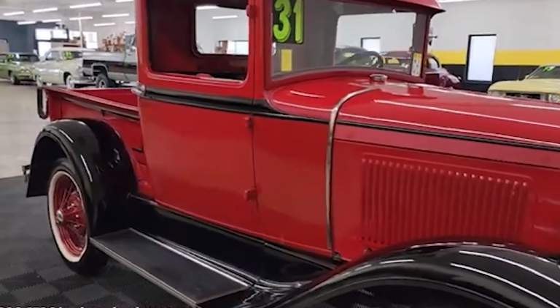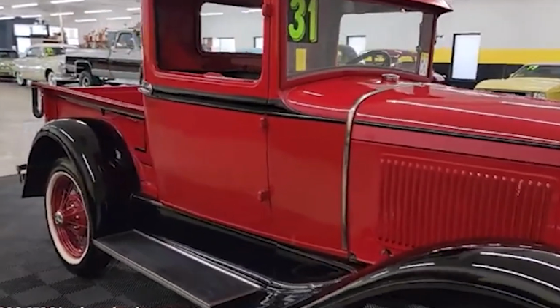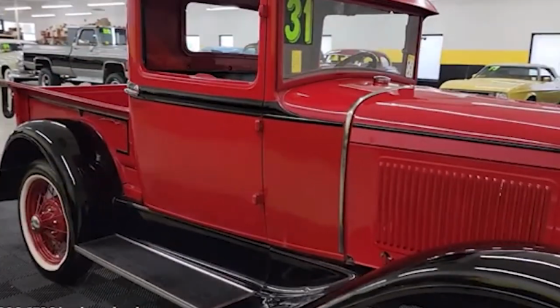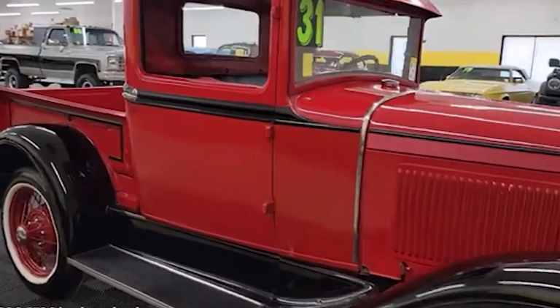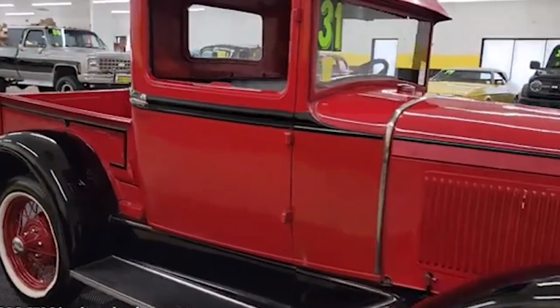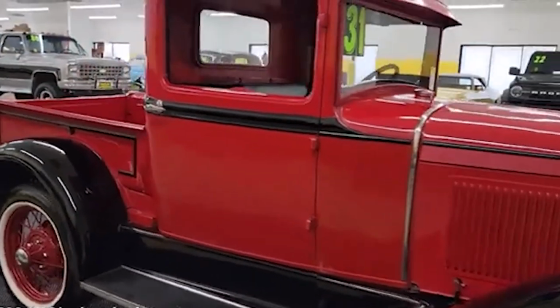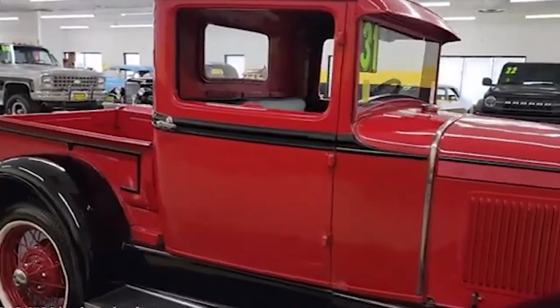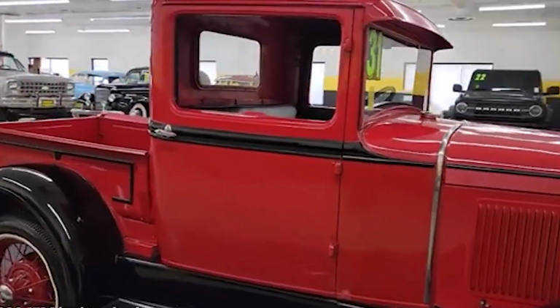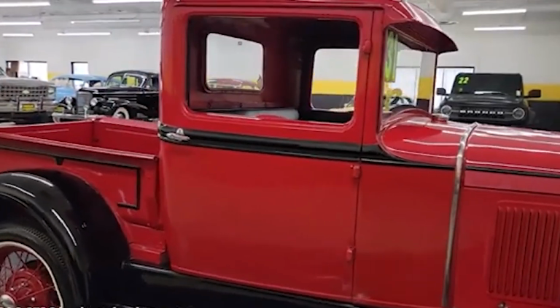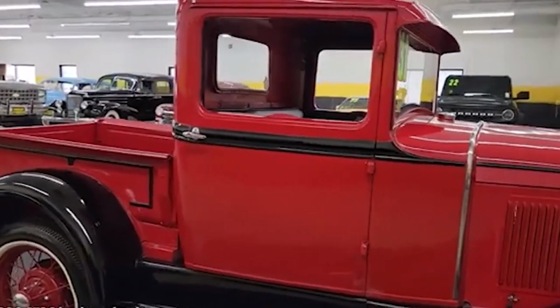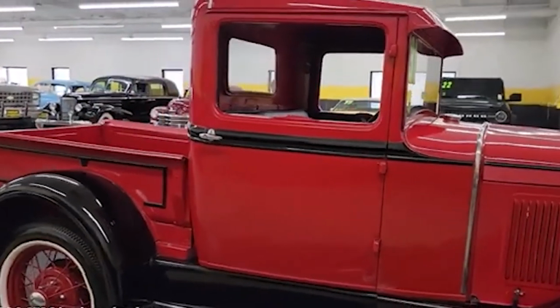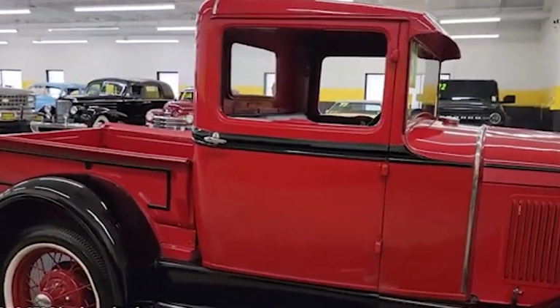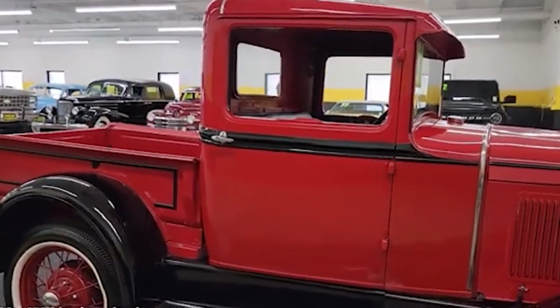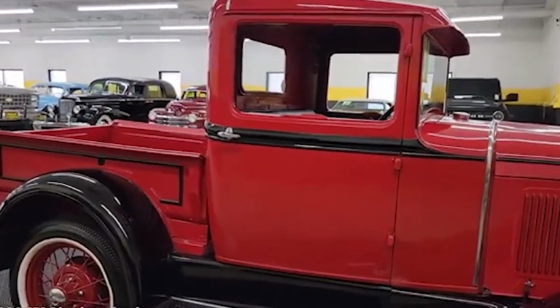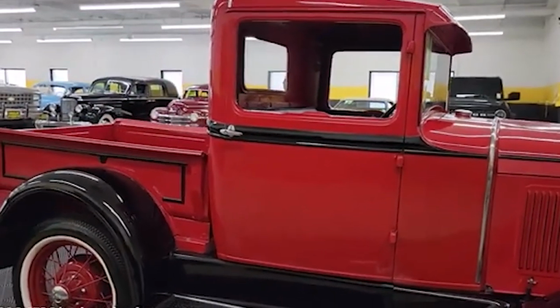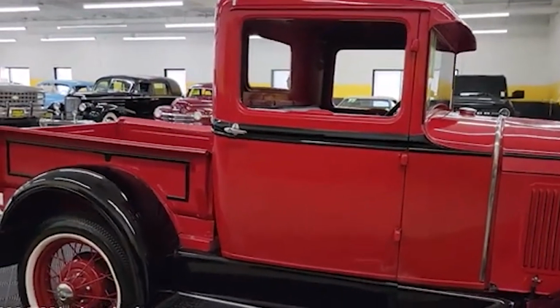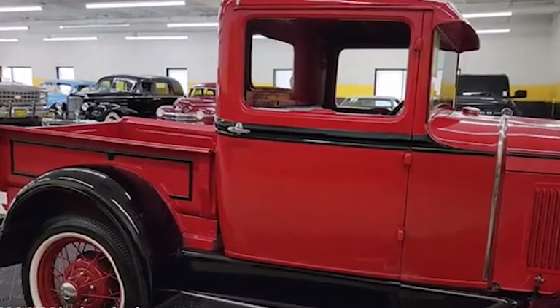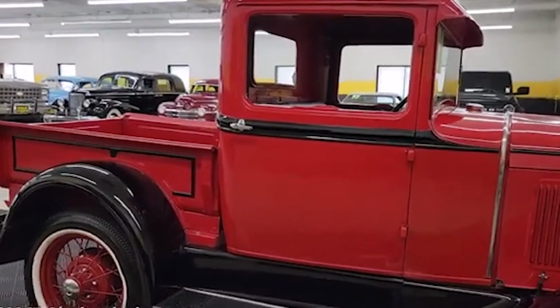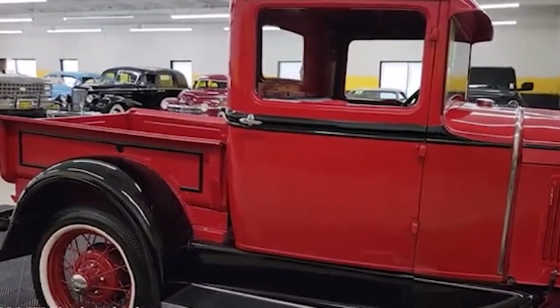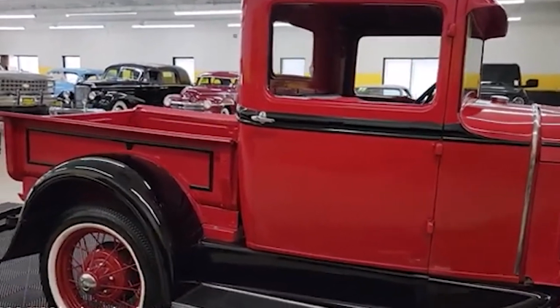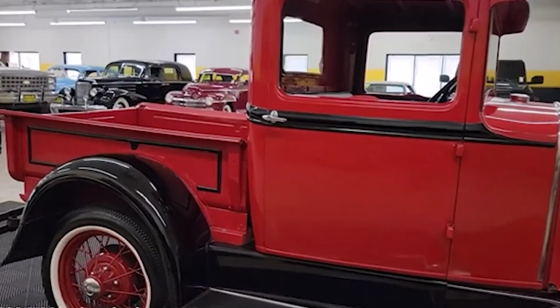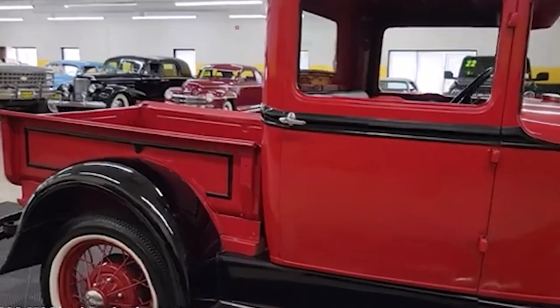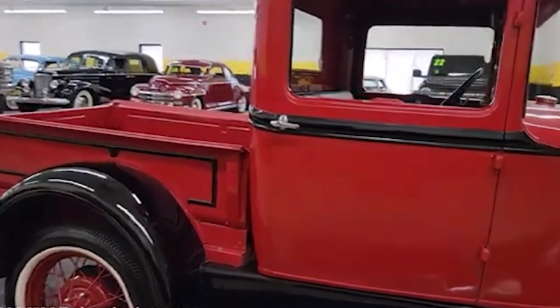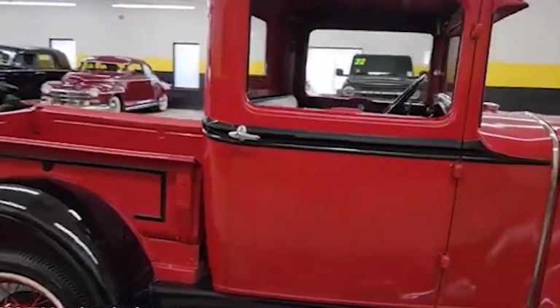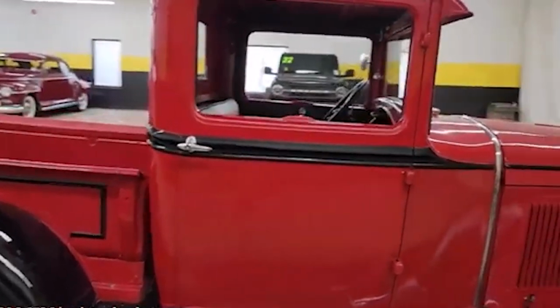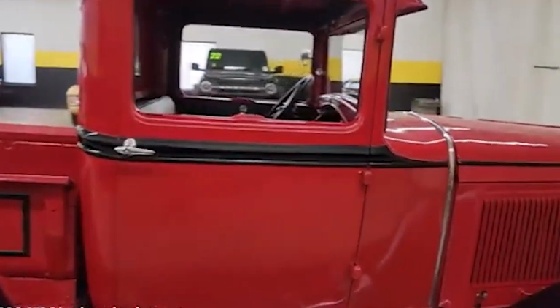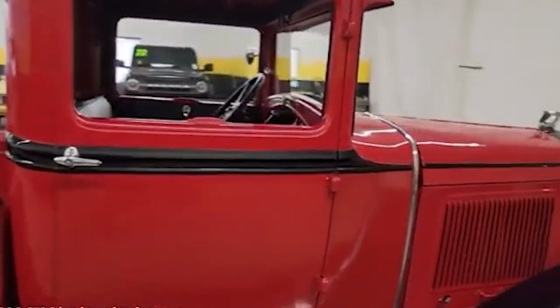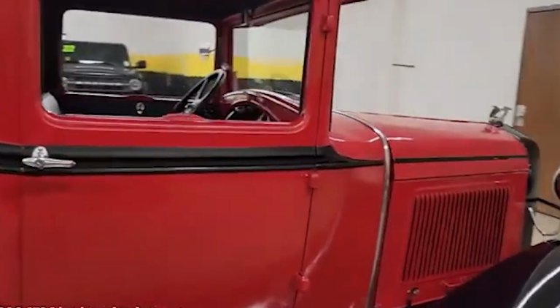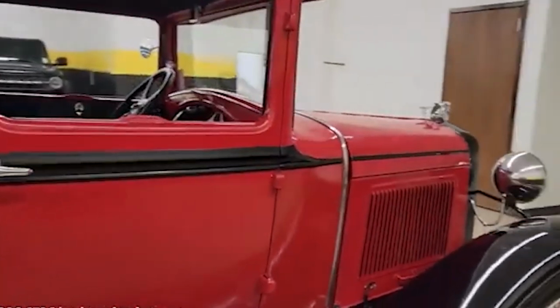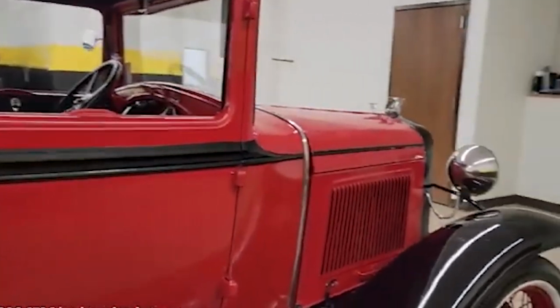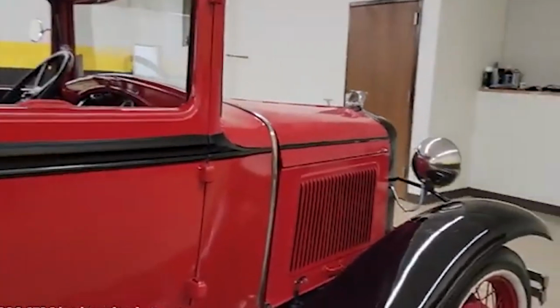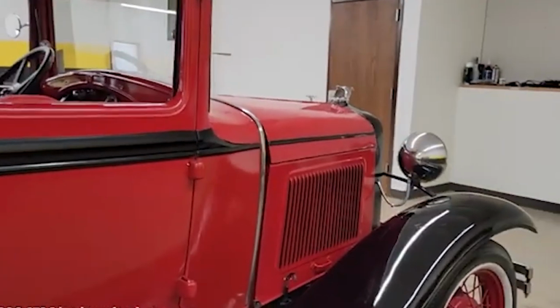Jay often showcases the Model A pickup, highlighting its historical significance and the craftsmanship involved in its restoration, making it a cherished piece of his extensive collection.